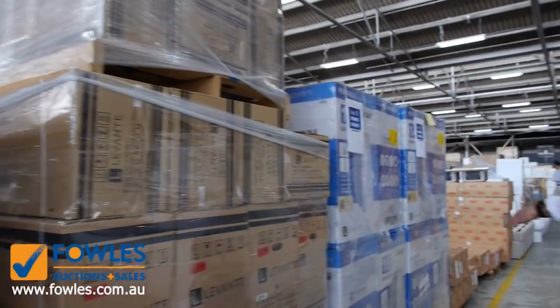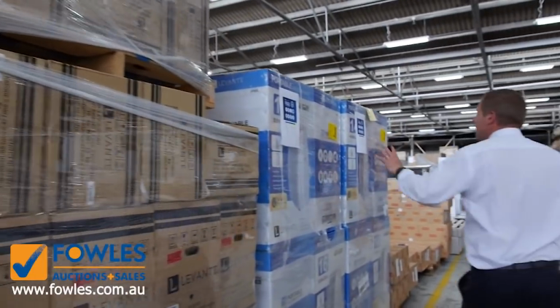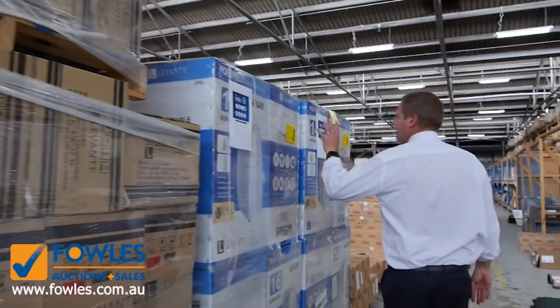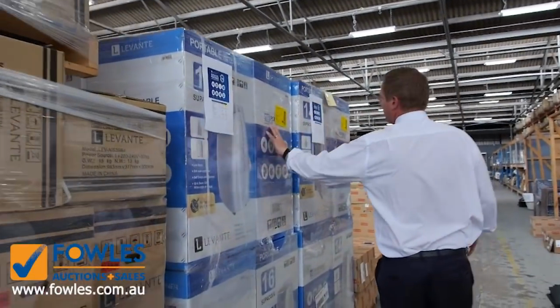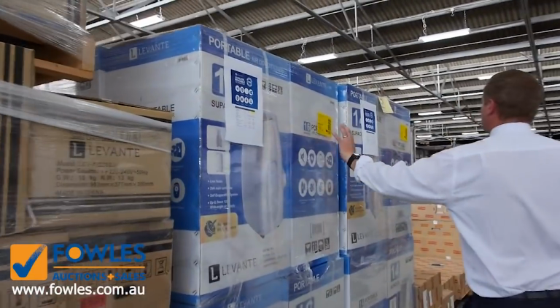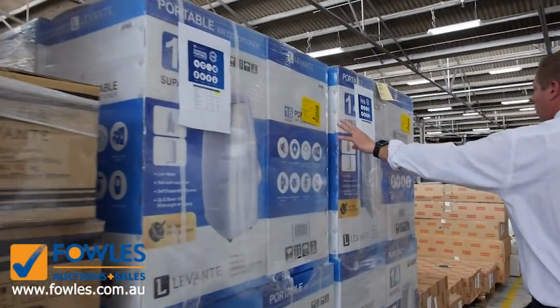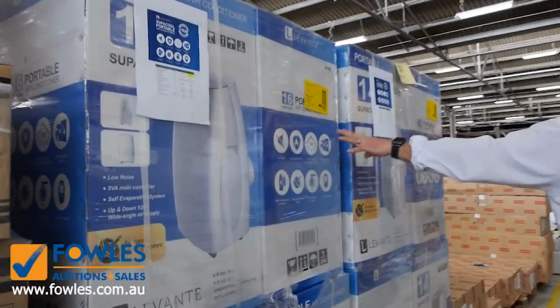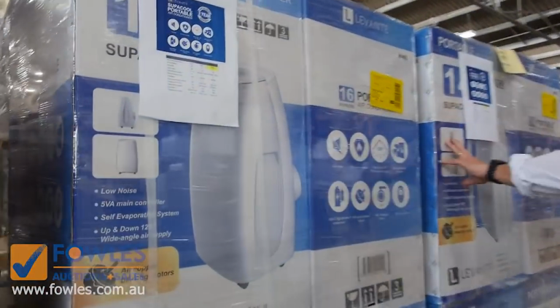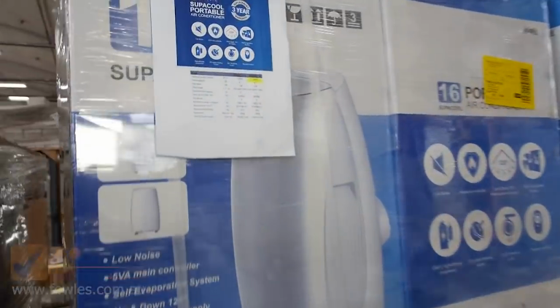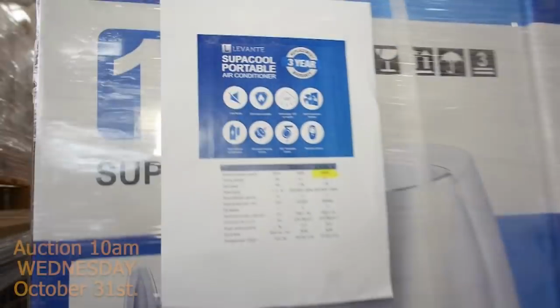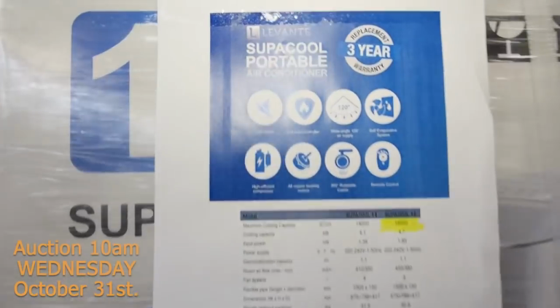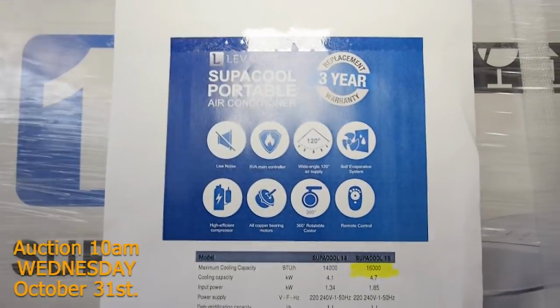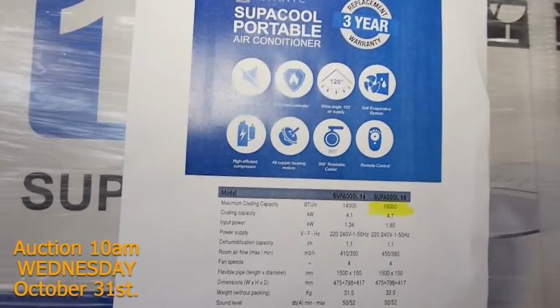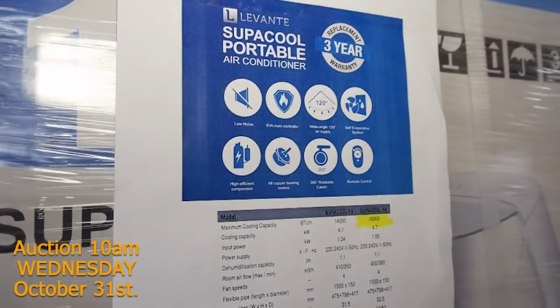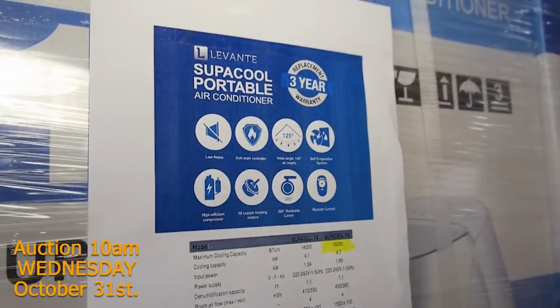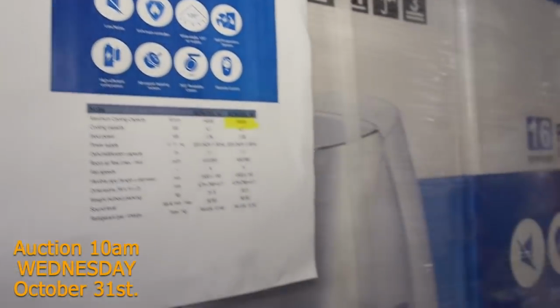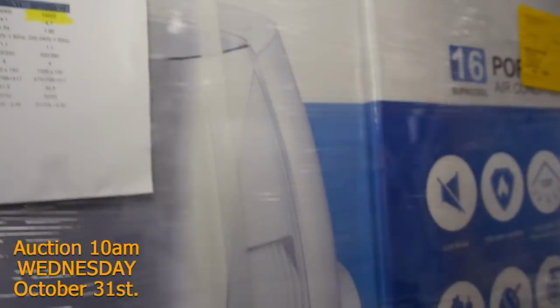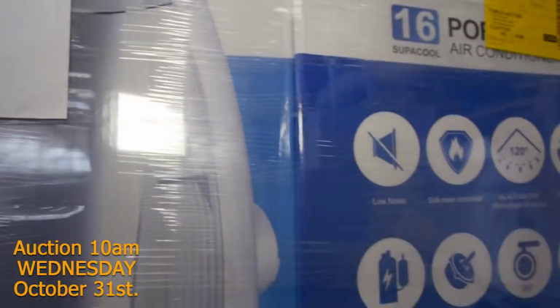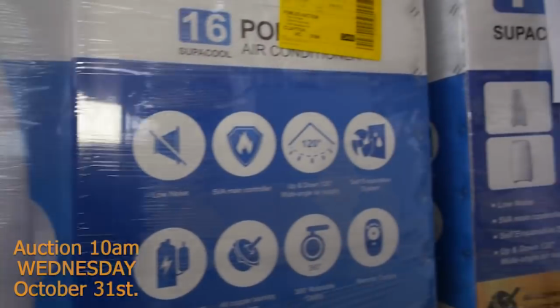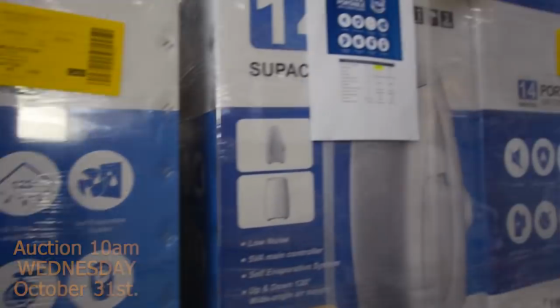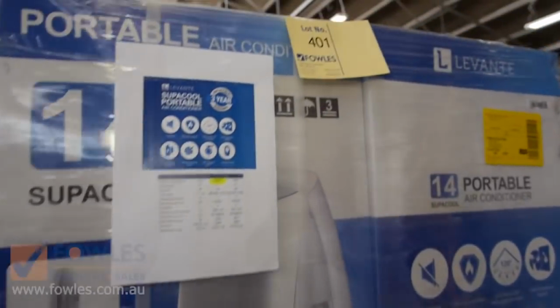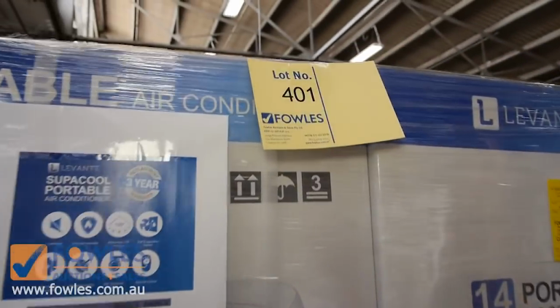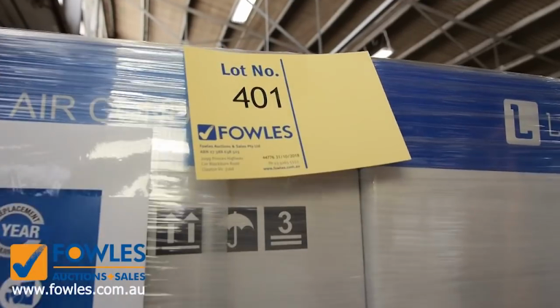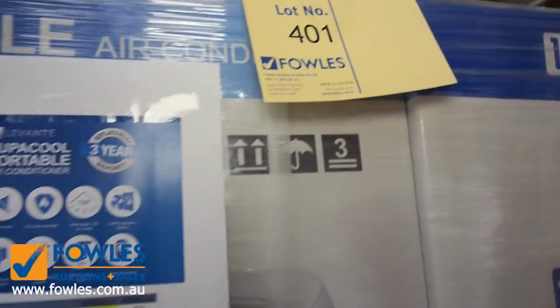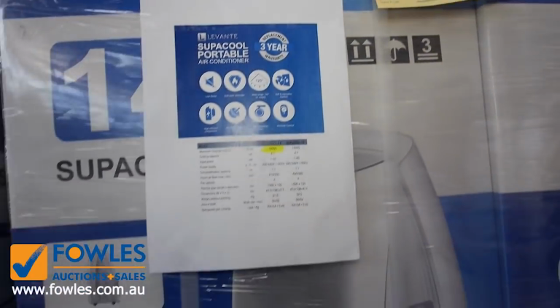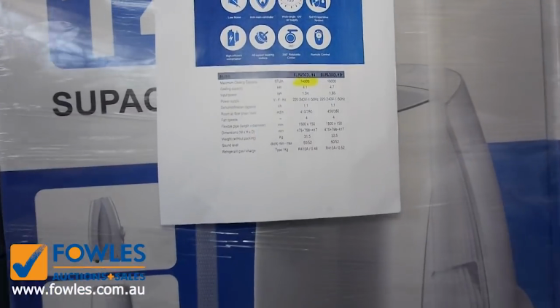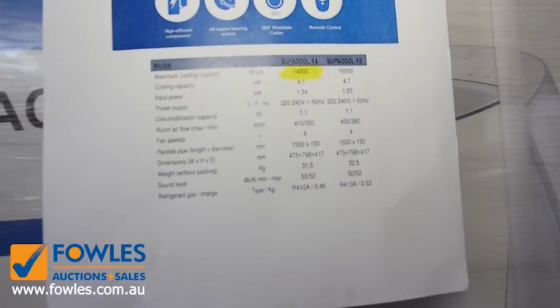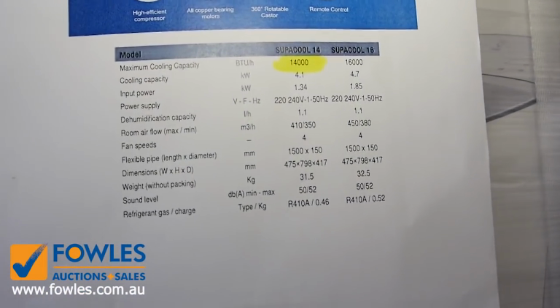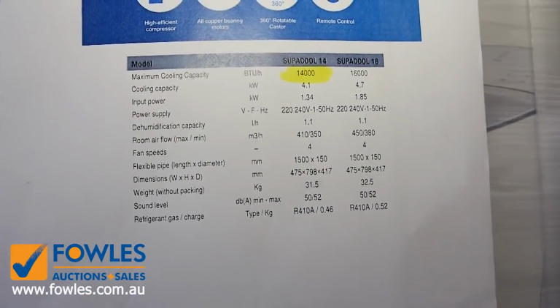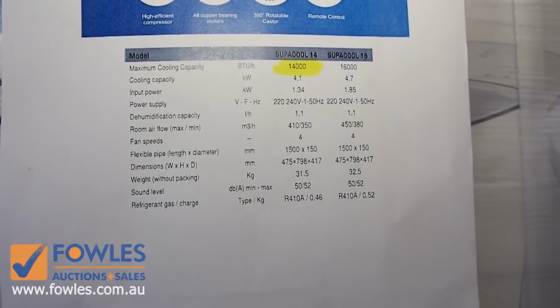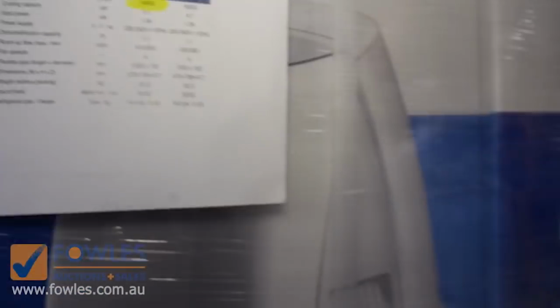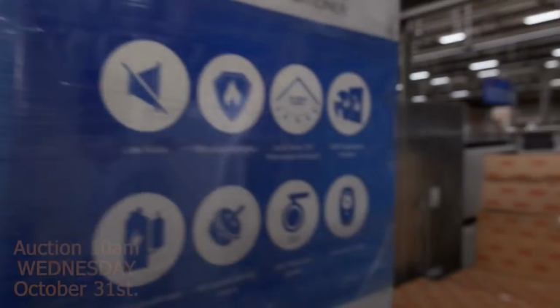And then these portable units will be good for the upcoming hot weather. I think they'll be about the mid-$300 mark, and they're 4.1 kilowatt cooling, so really nice units here.